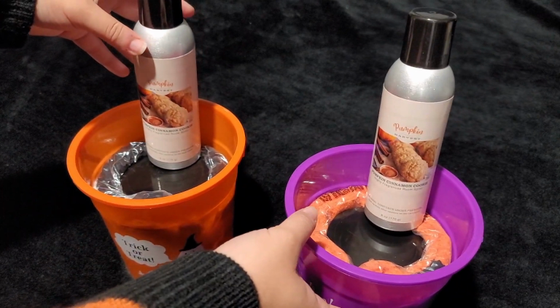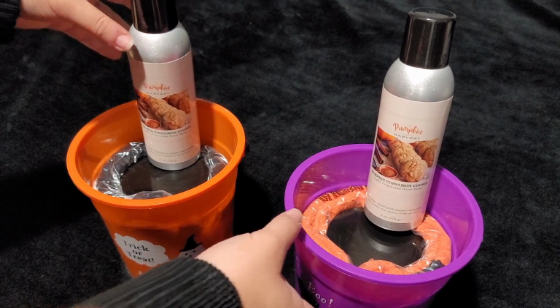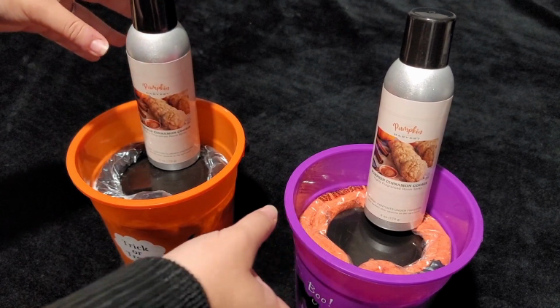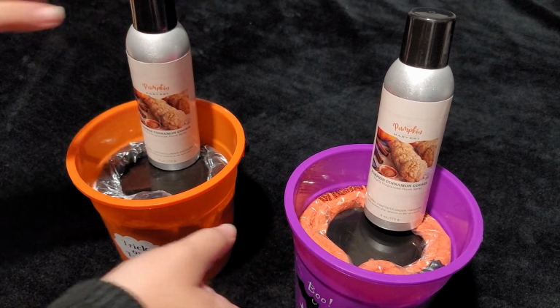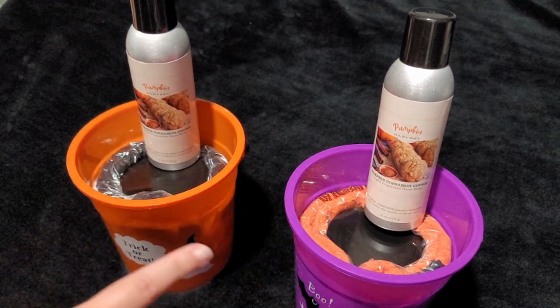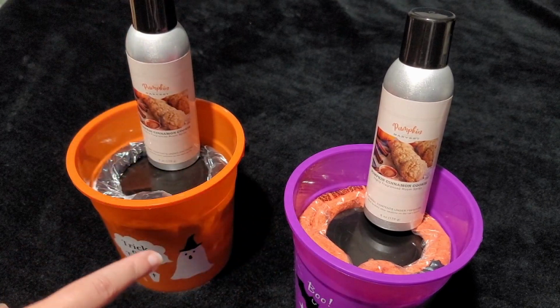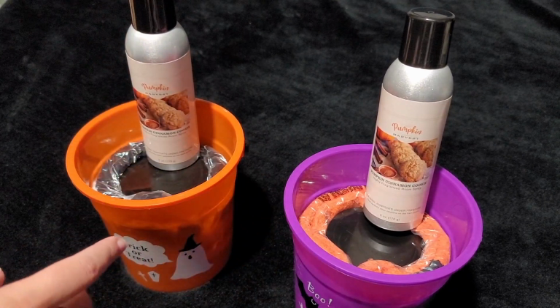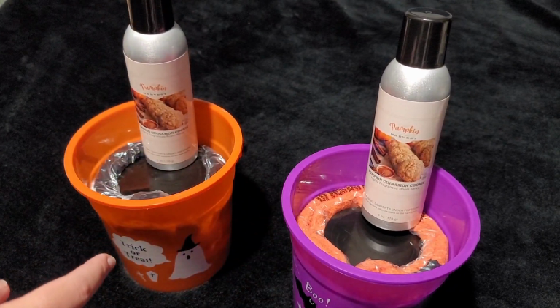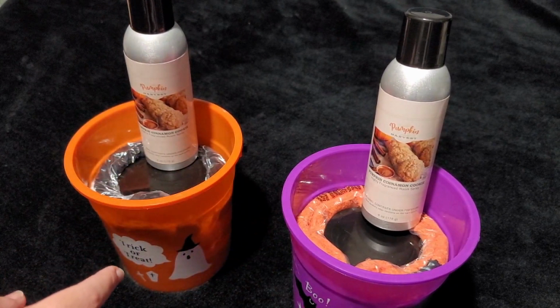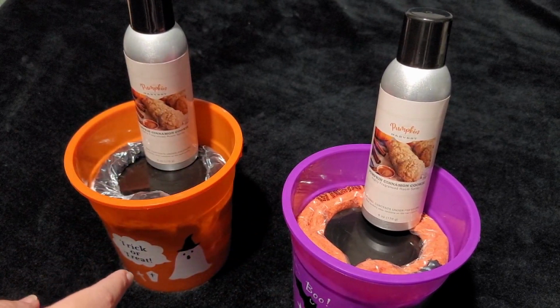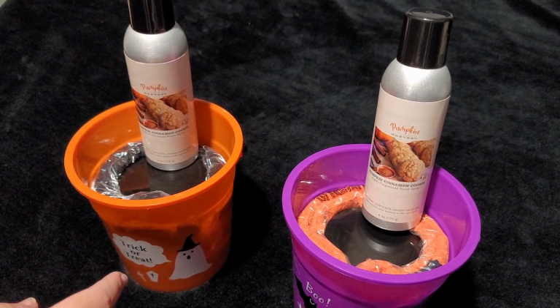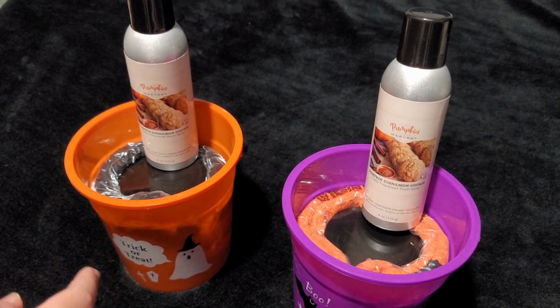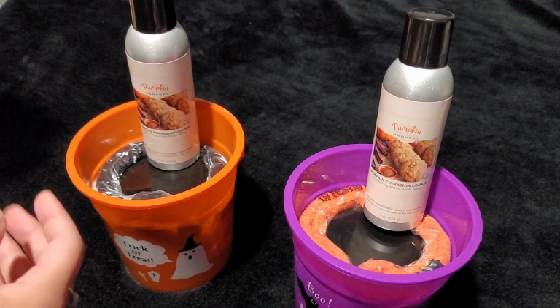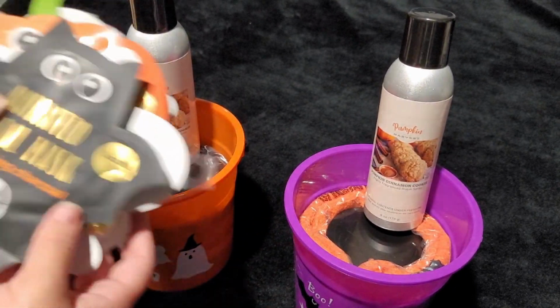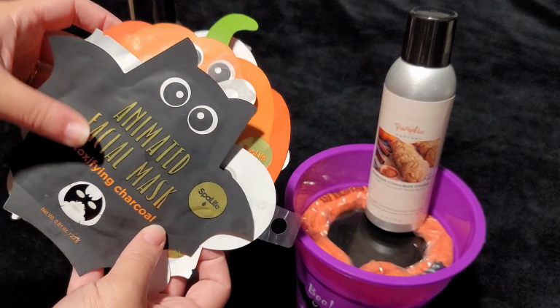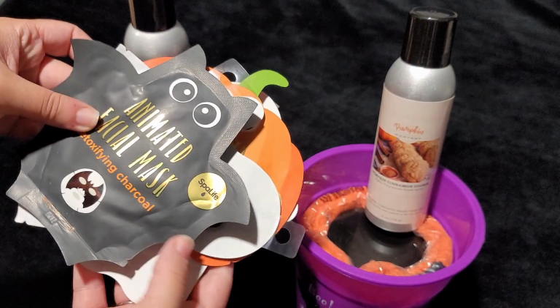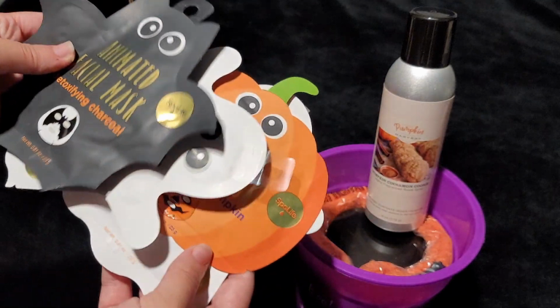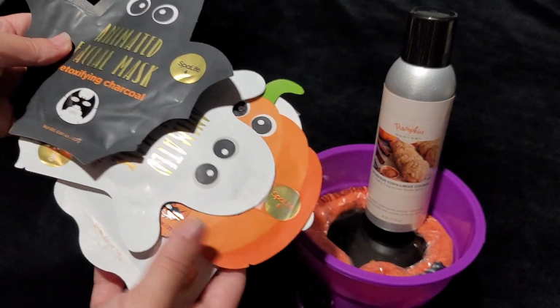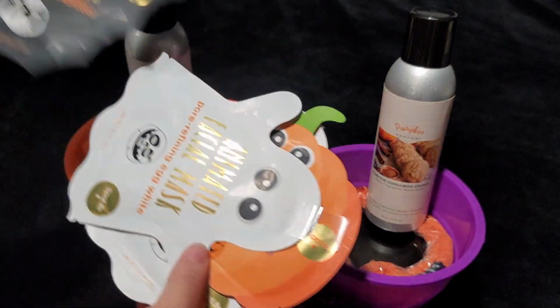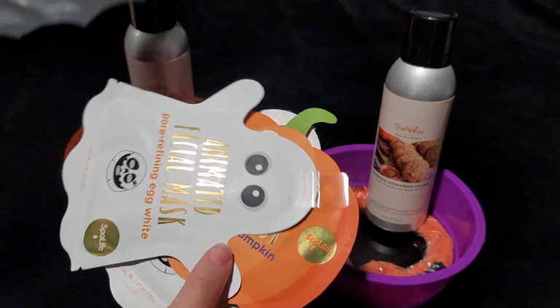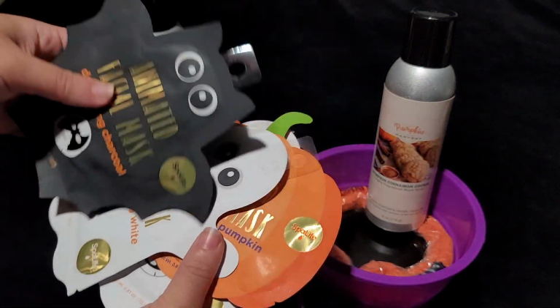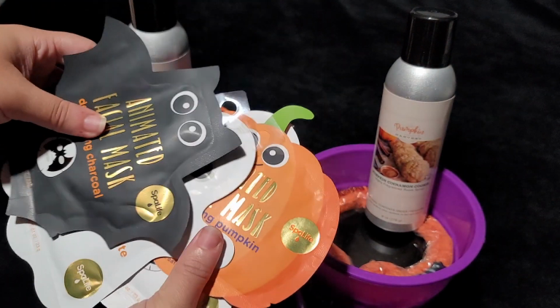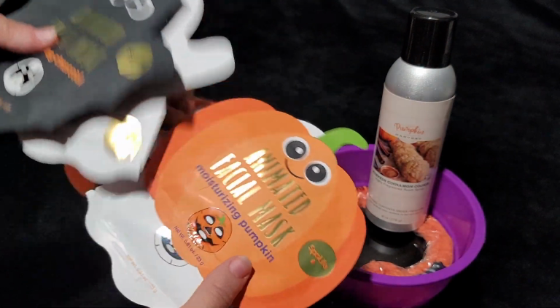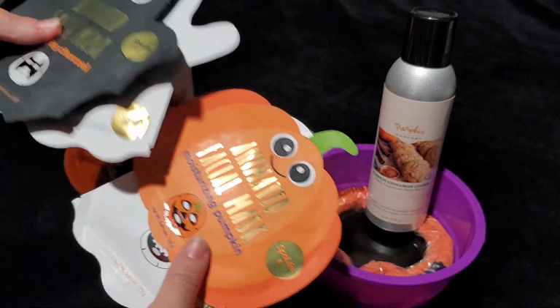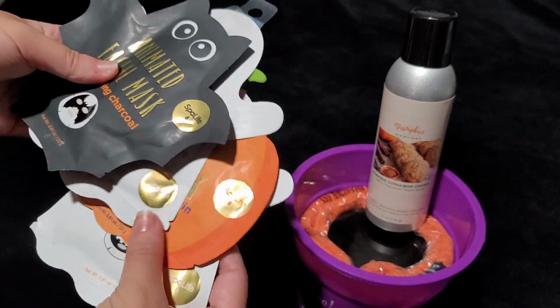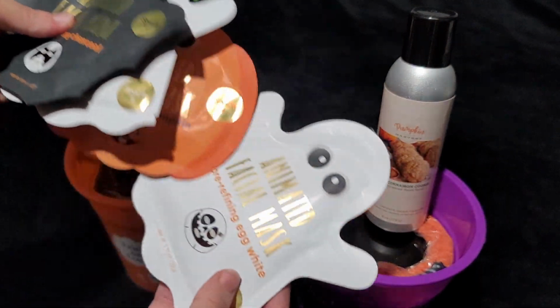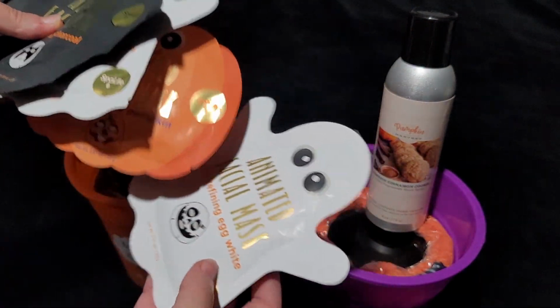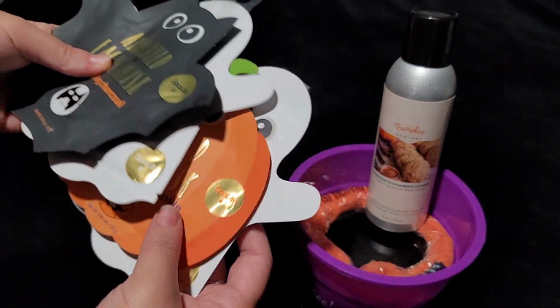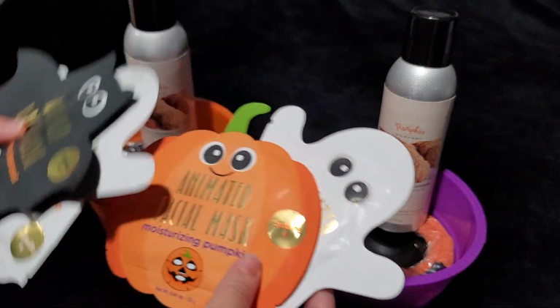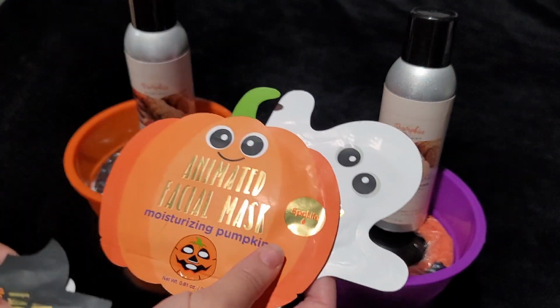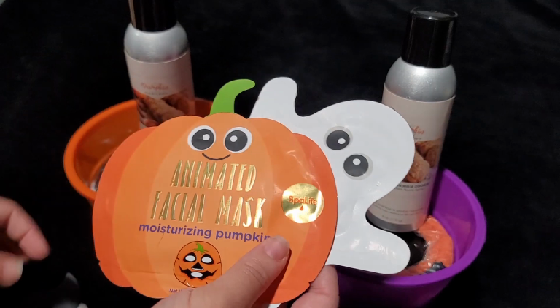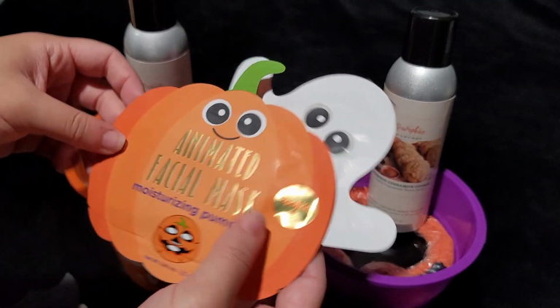And to that I'm going to add some Halloween face masks. I got these off of Amazon. I'm going to put two in each basket.